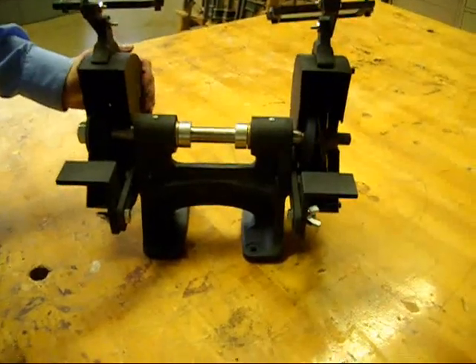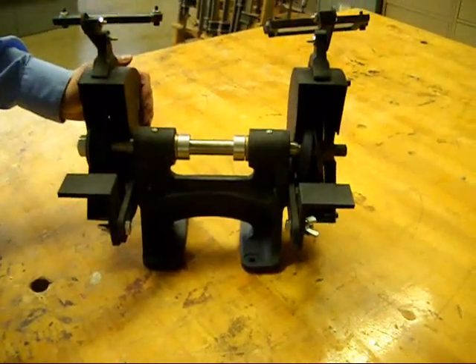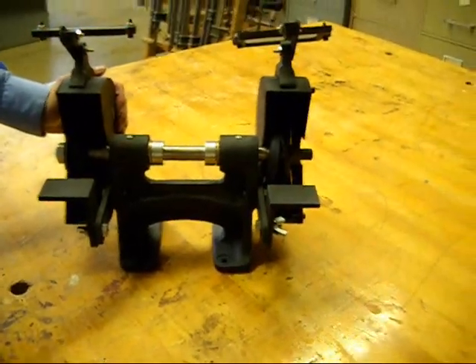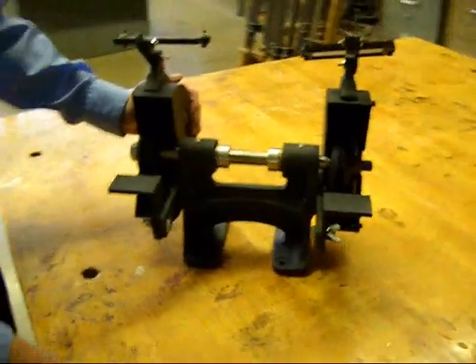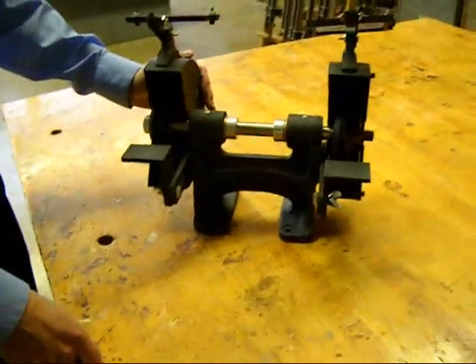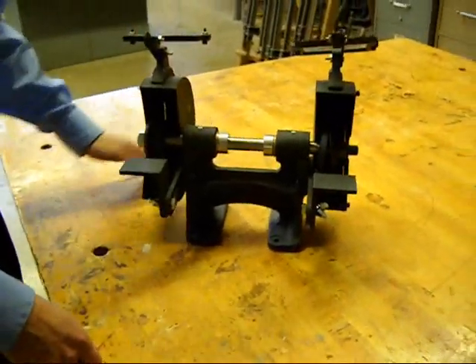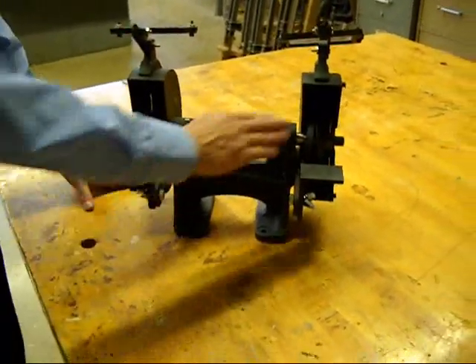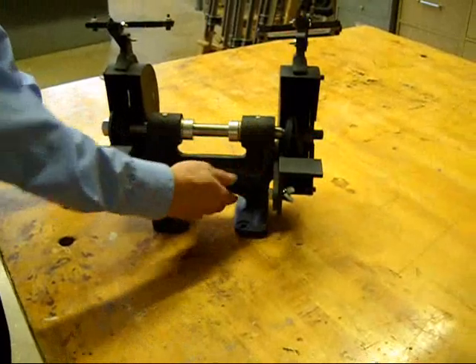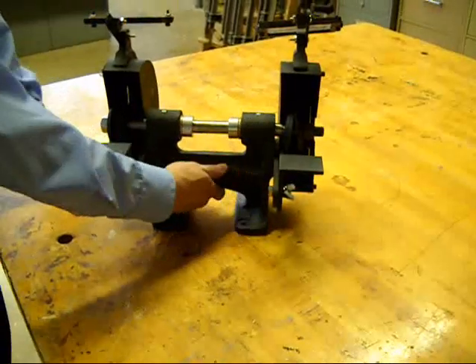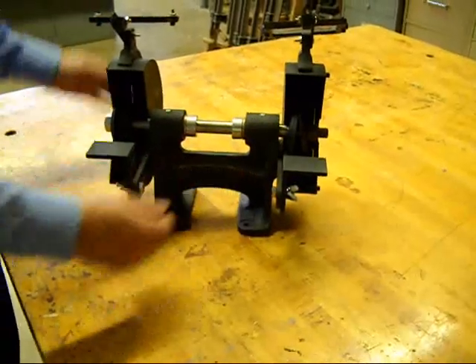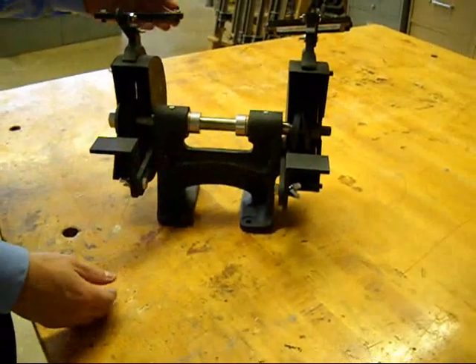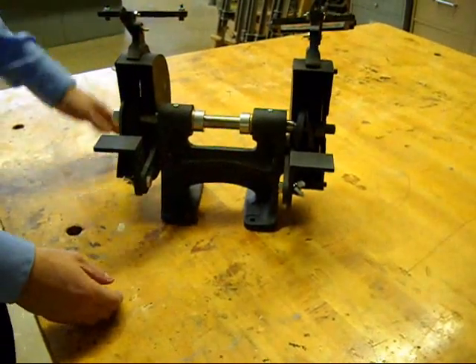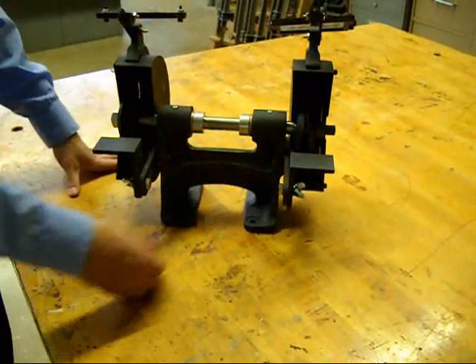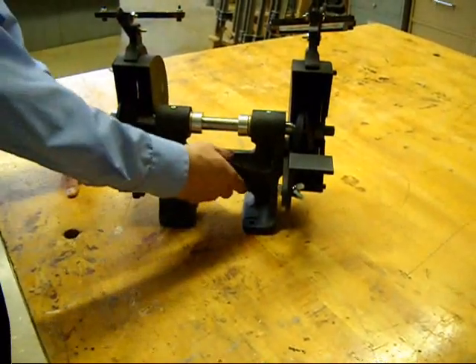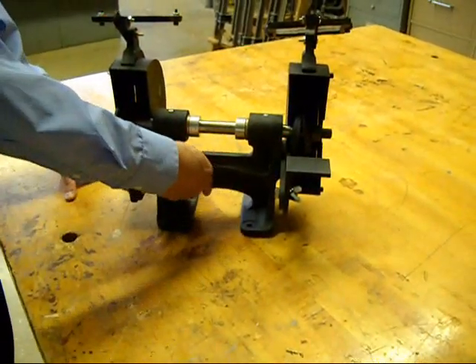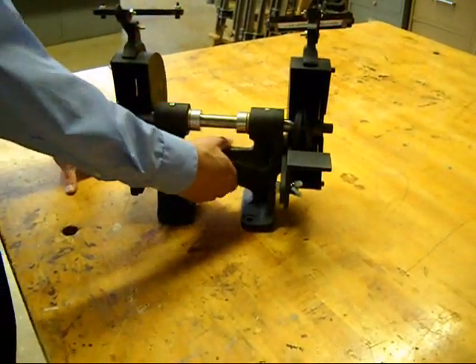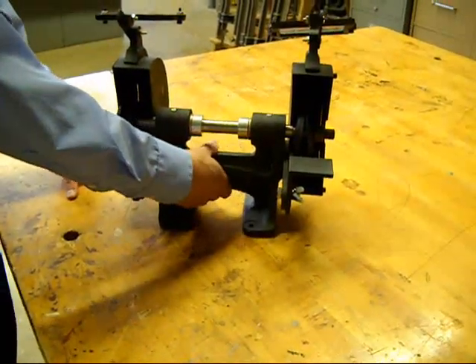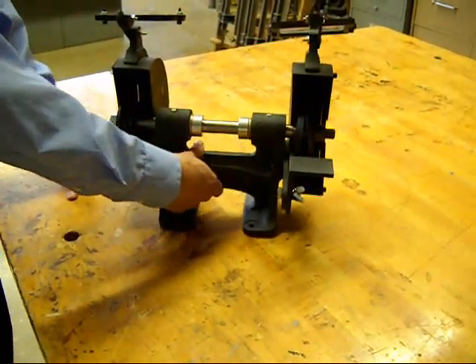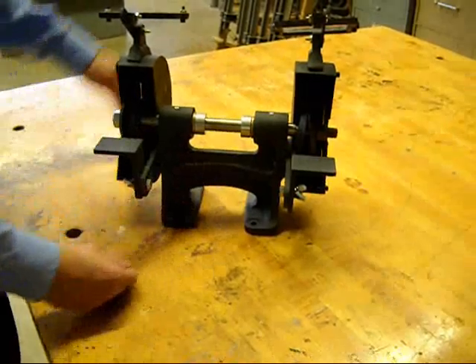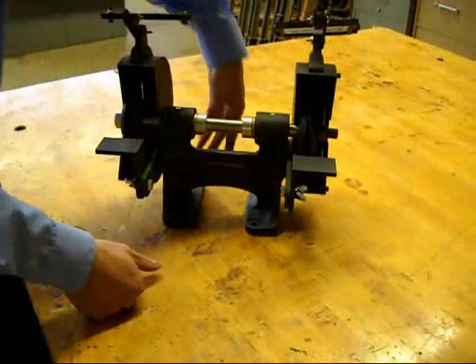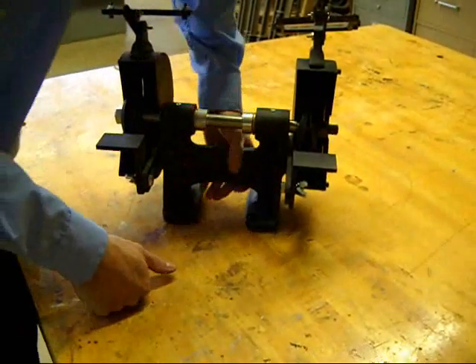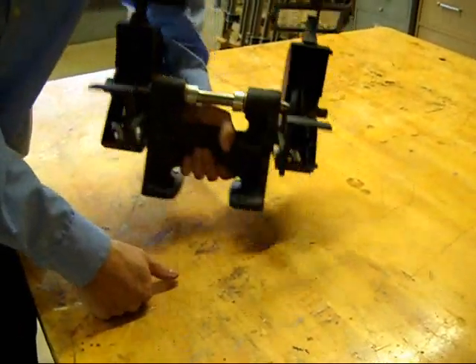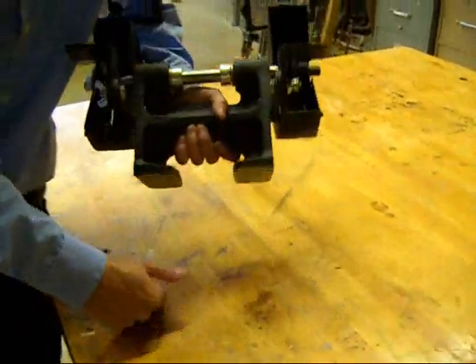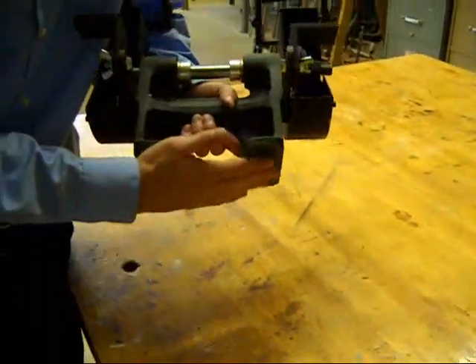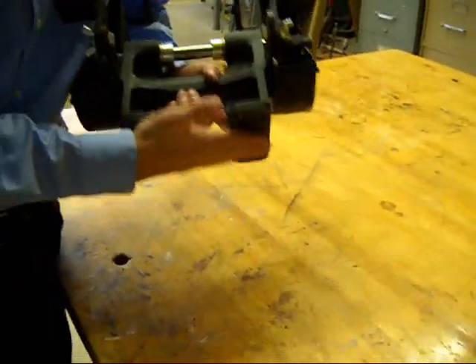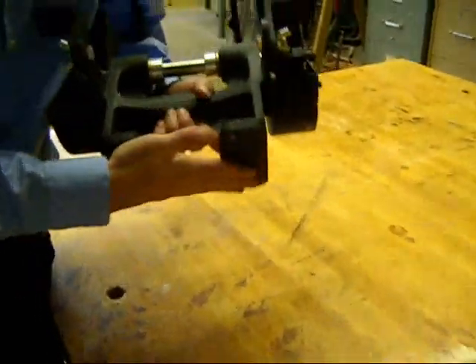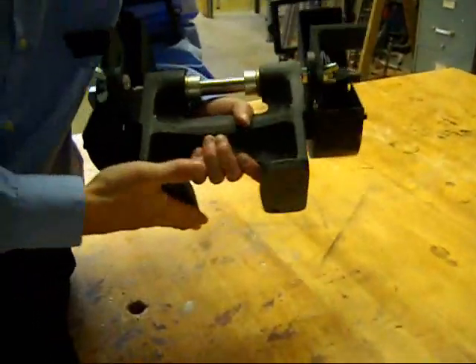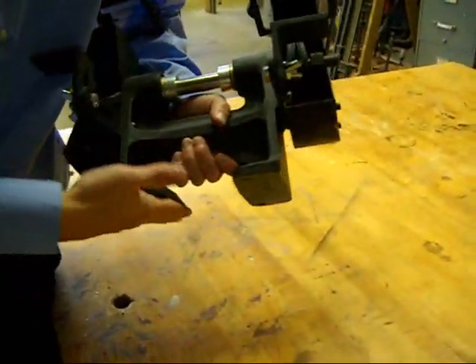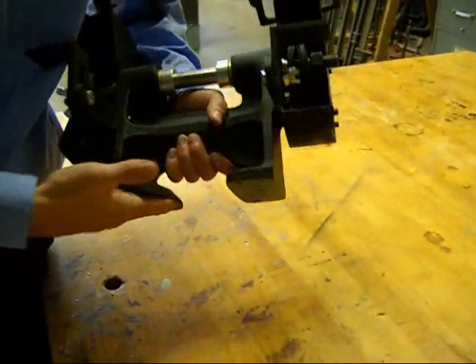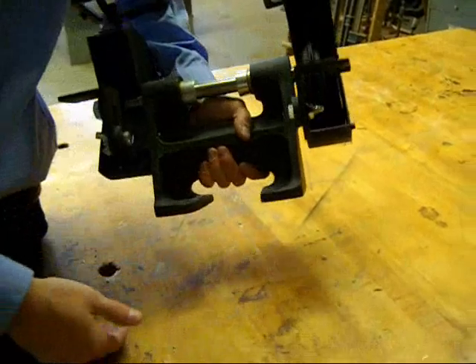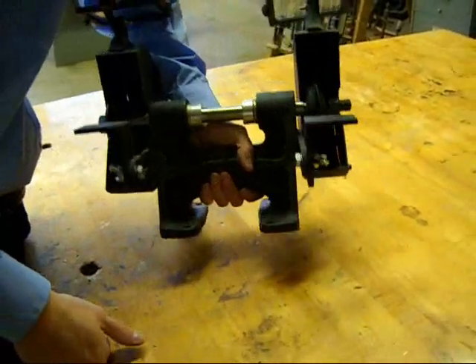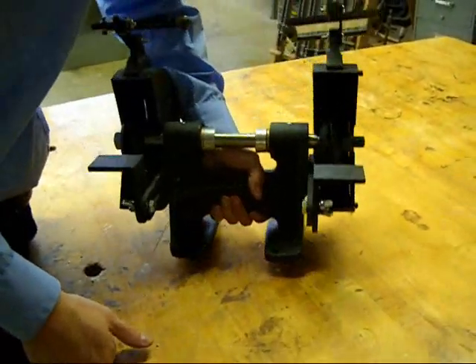You made this, right? Yes, I made this in college. The base right here, along with the face shields, are all aluminum that we poured. So you cast those? Yes, we cast those. Was it green sand molding? Yes, it was green sand molding.